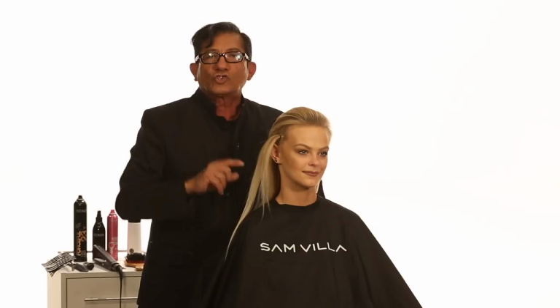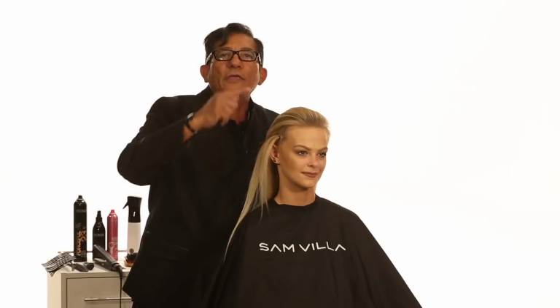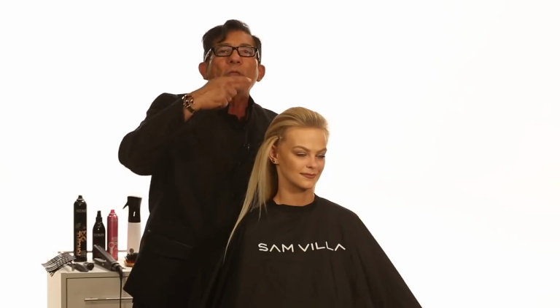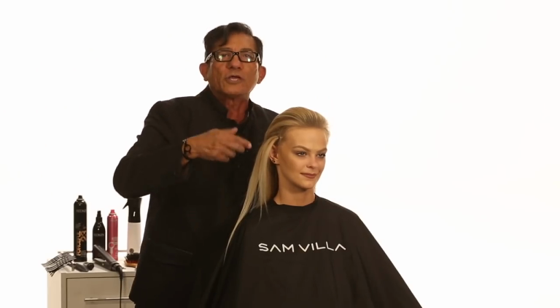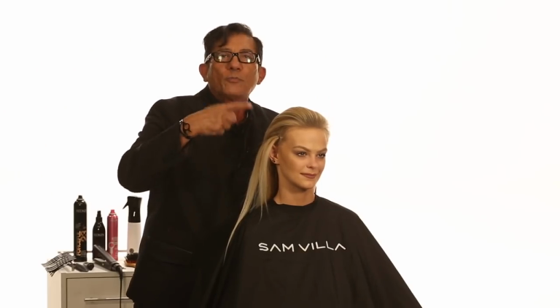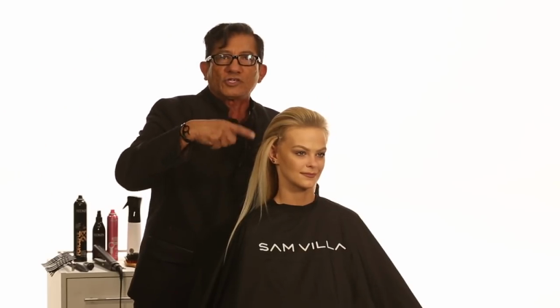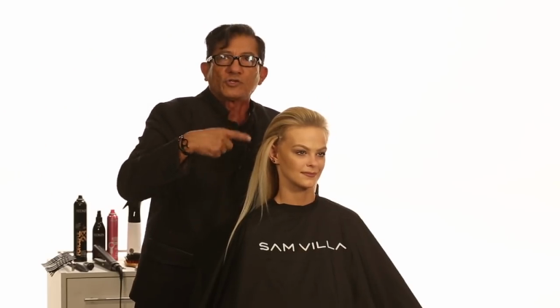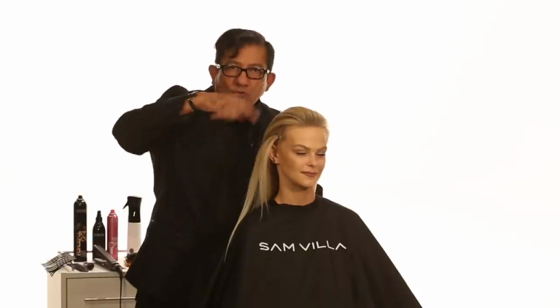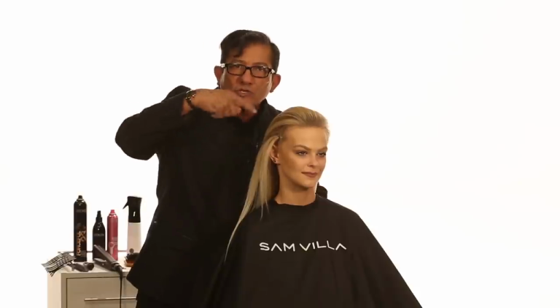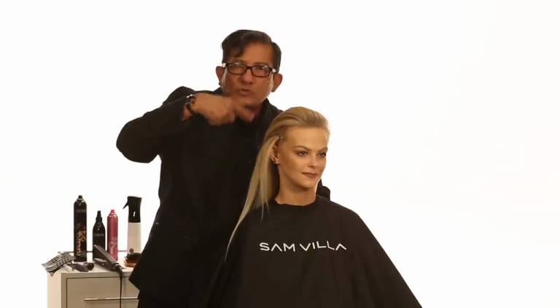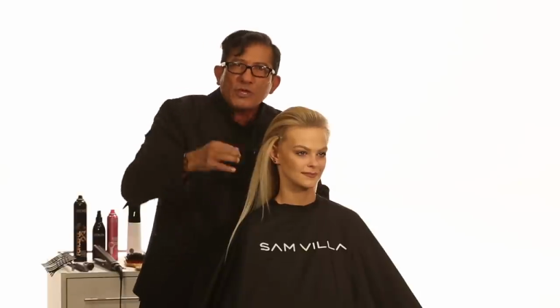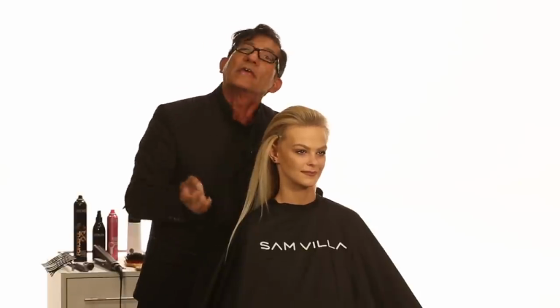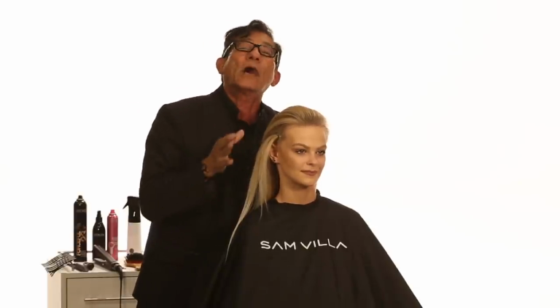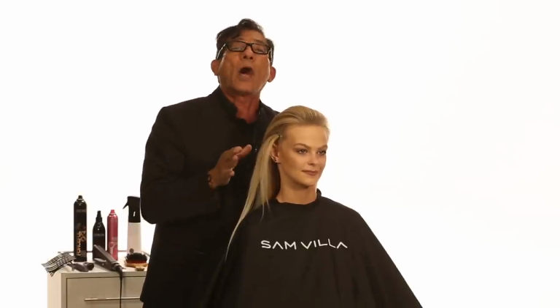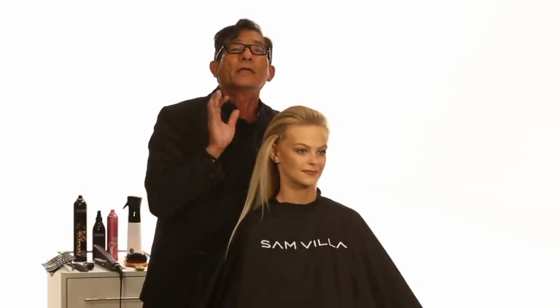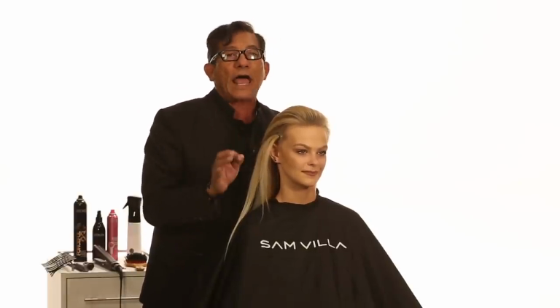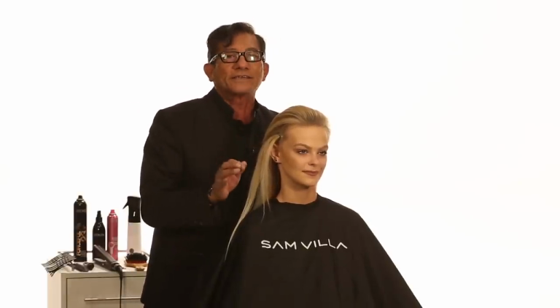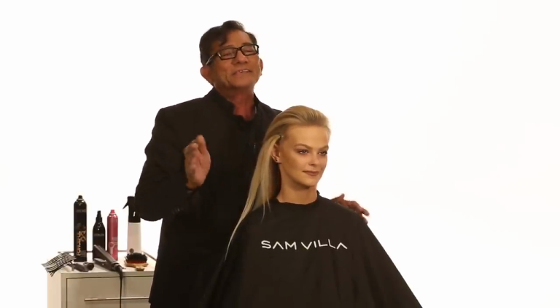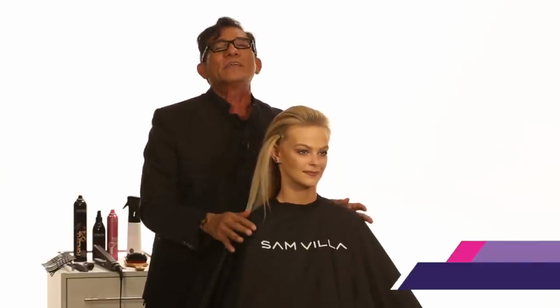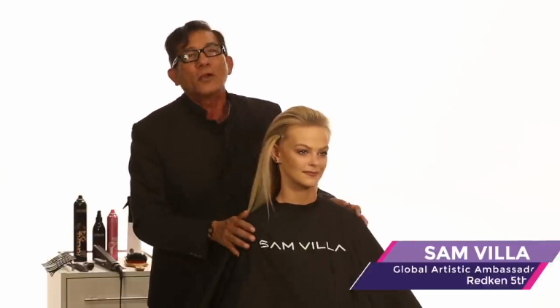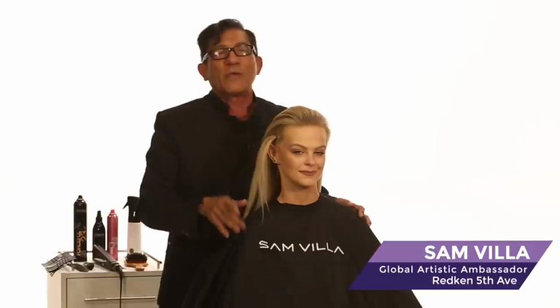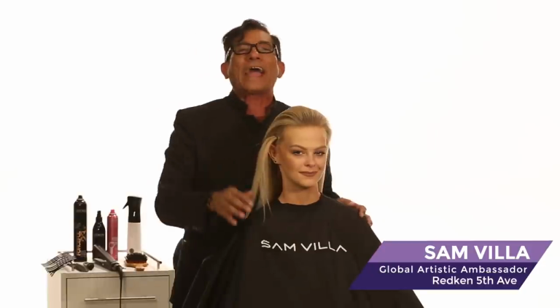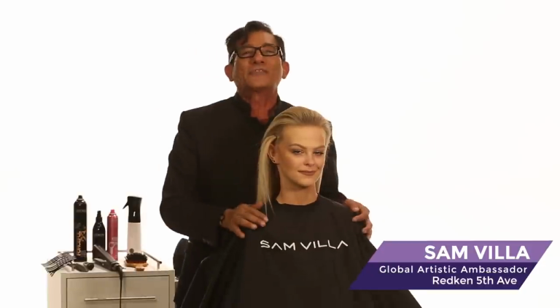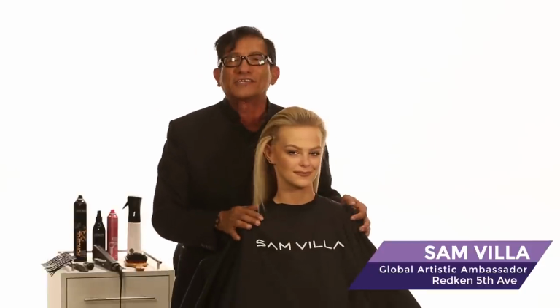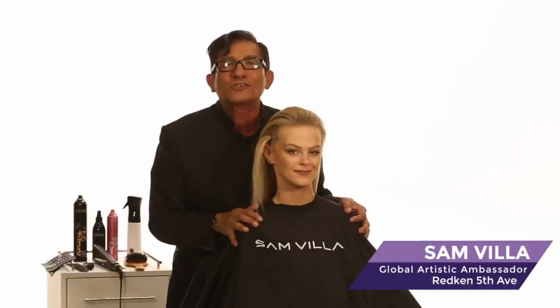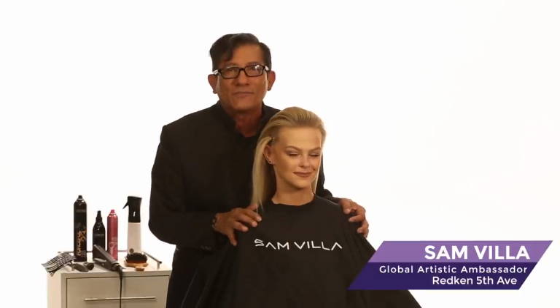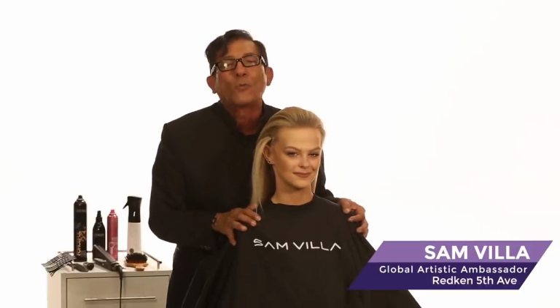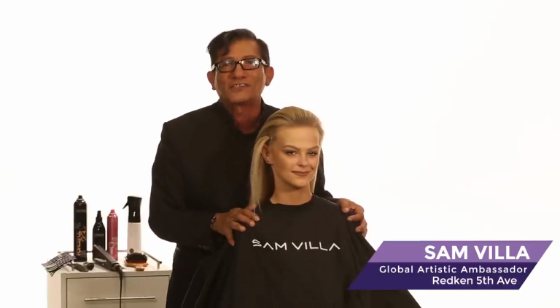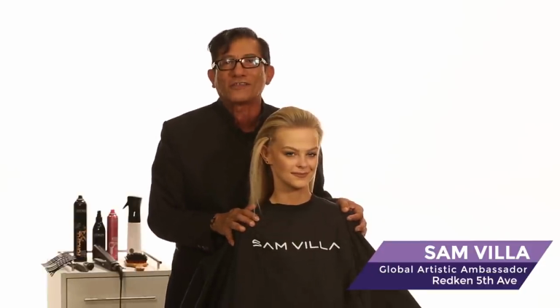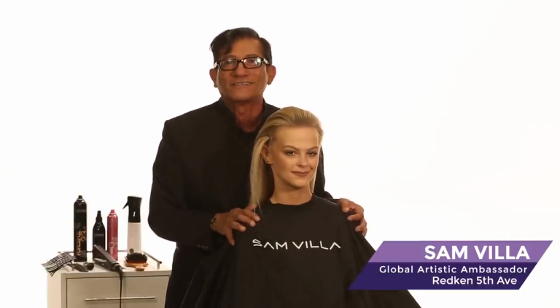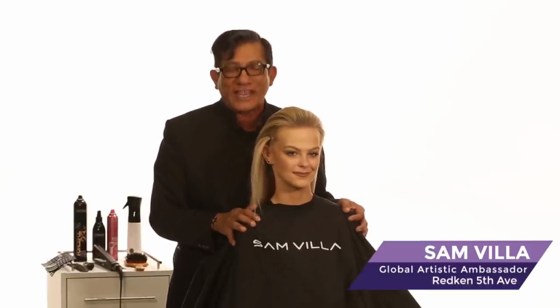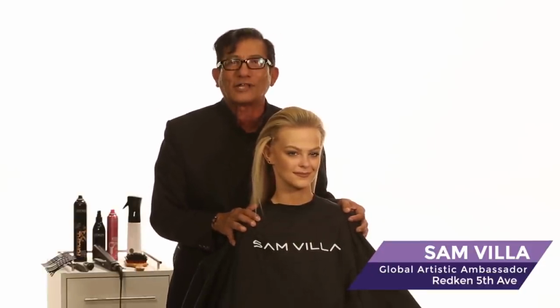So rather than looping and twisting repeatedly, just twist, twist, twist, then apply your elastic. Sam Villa here with some hair hacks that are going to save you time working in the salon. Thanks for watching.